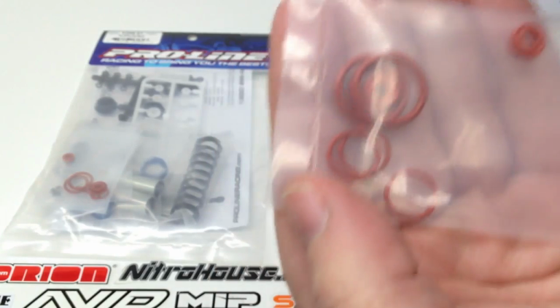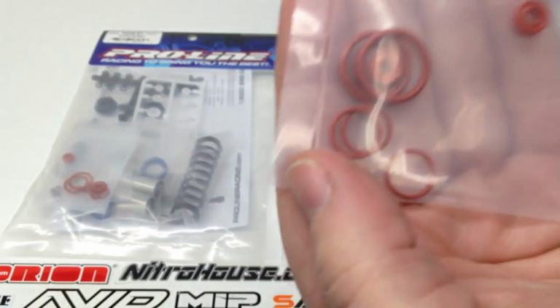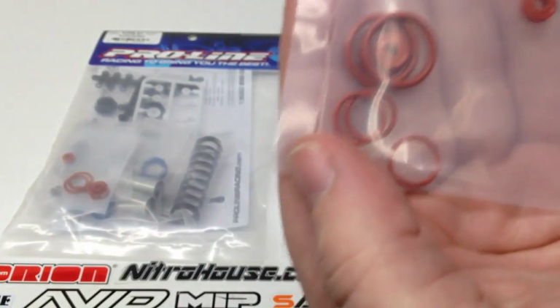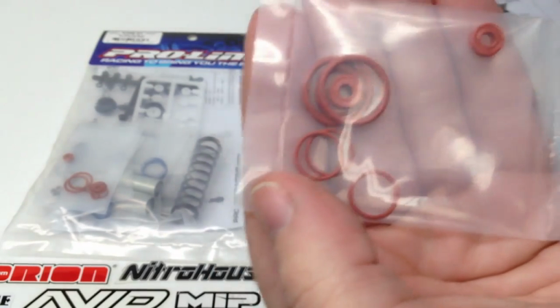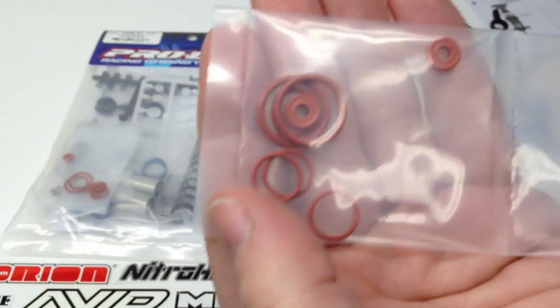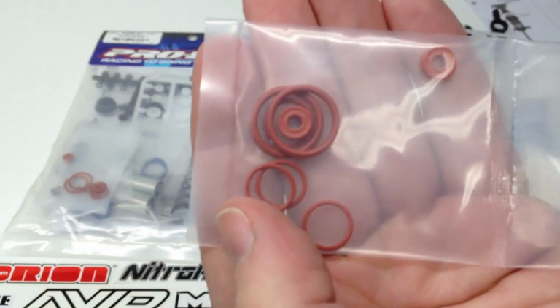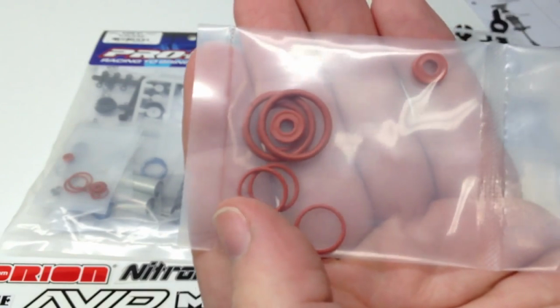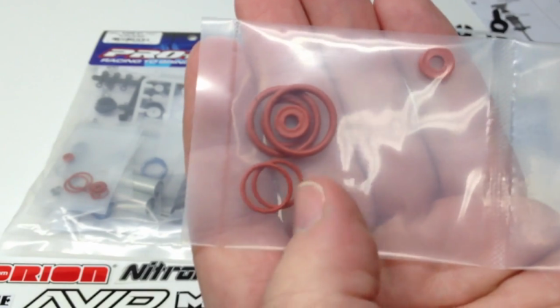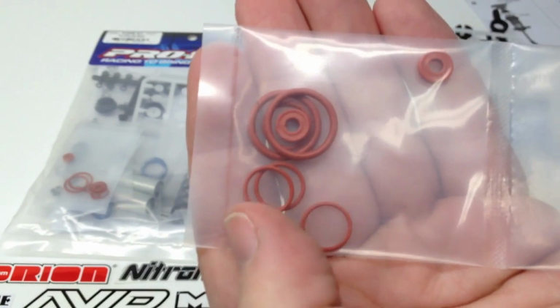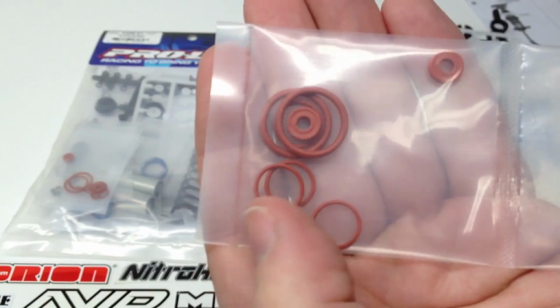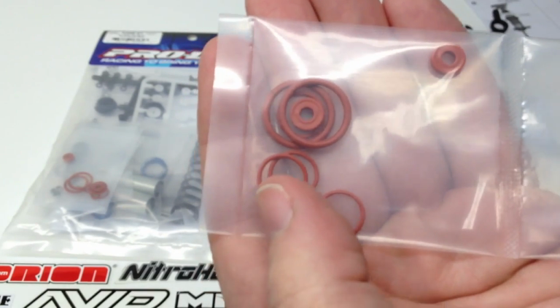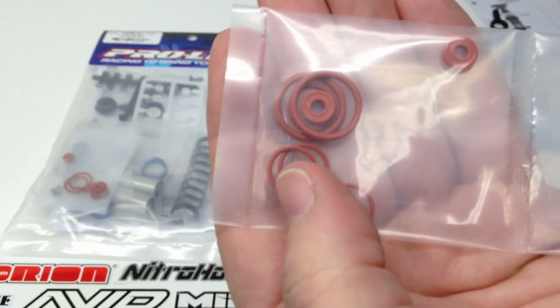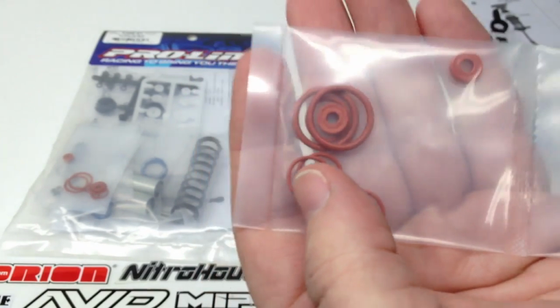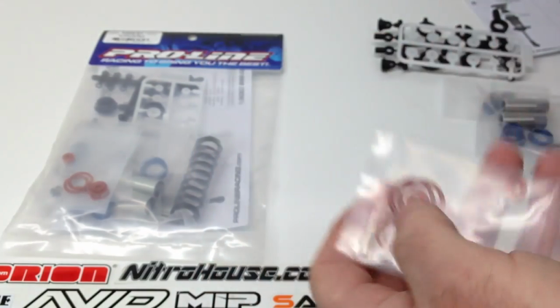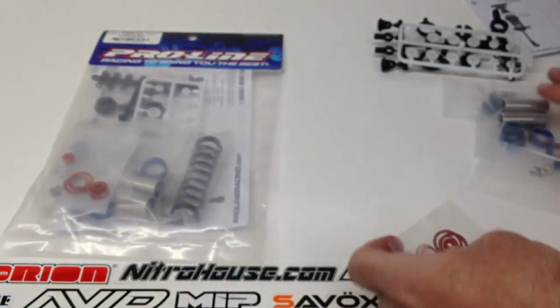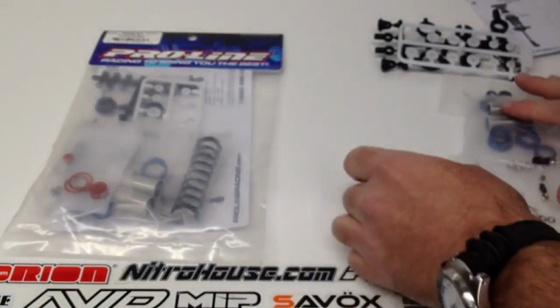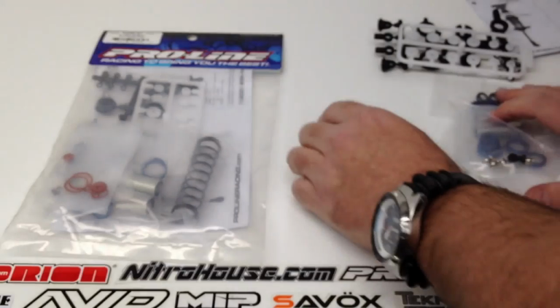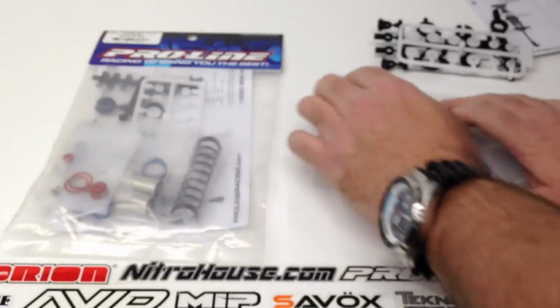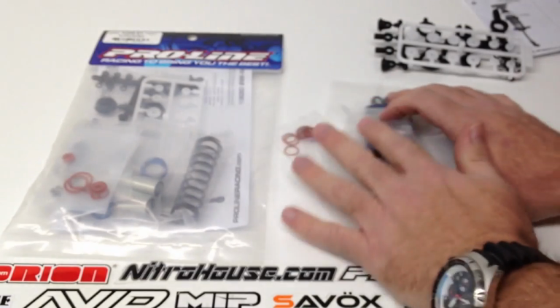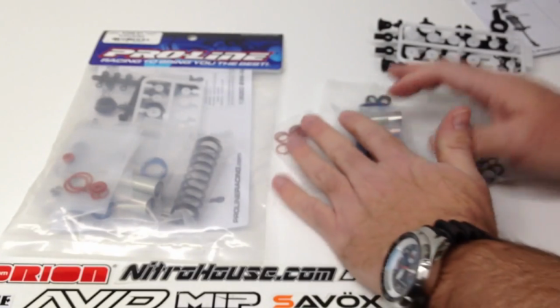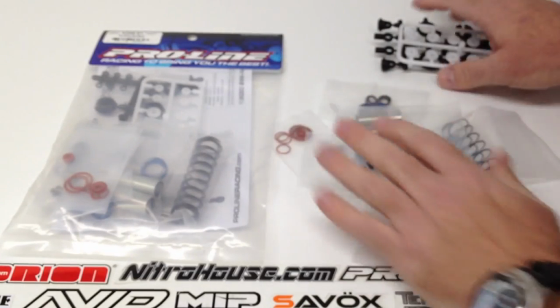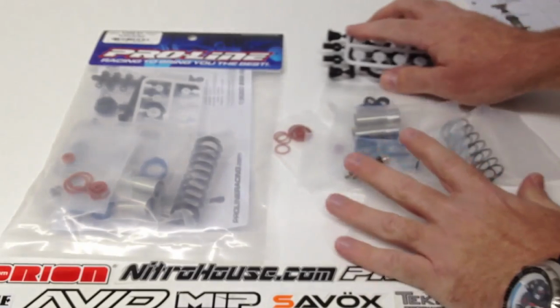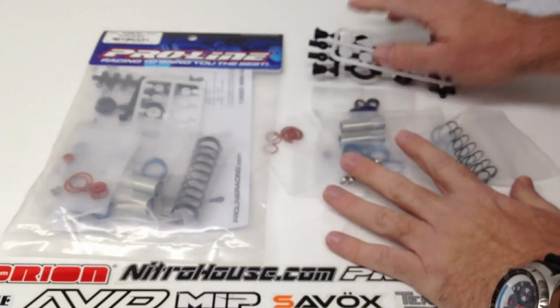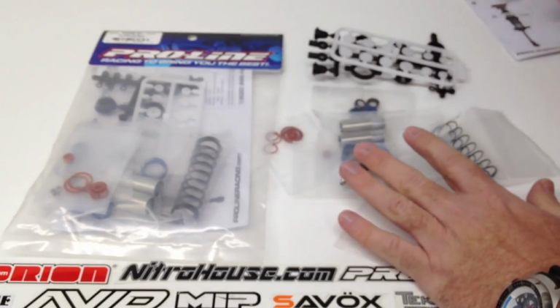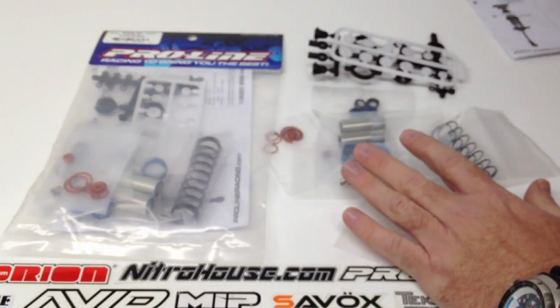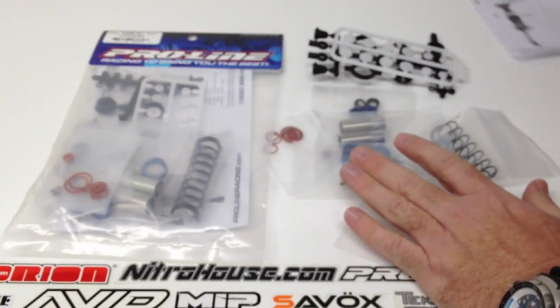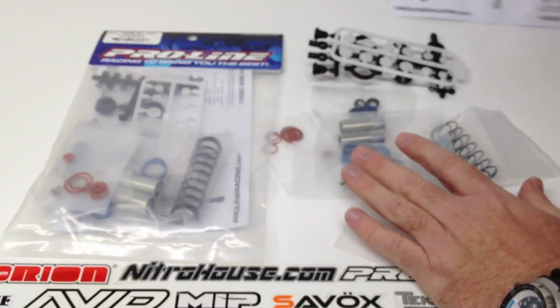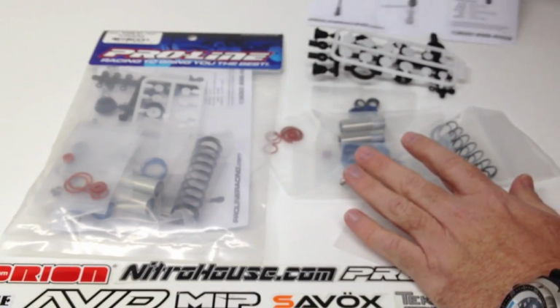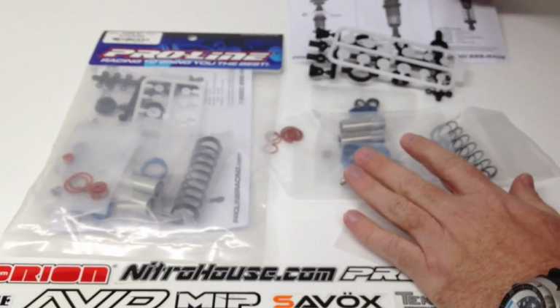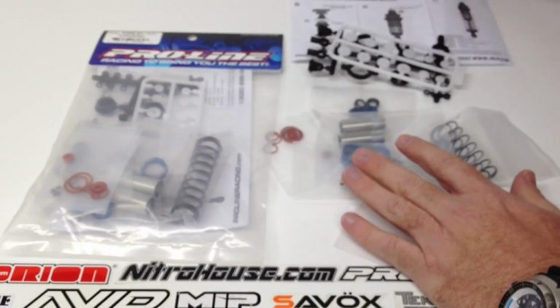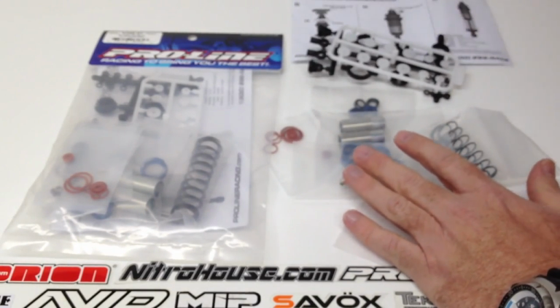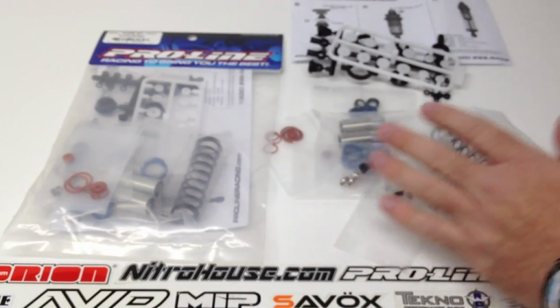One thing I definitely liked about the ProLine Powerstrokes is they never leaked, which was awesome. So I'm going to go ahead and build these things up and I'll show you guys what they look like once they're ready to go.